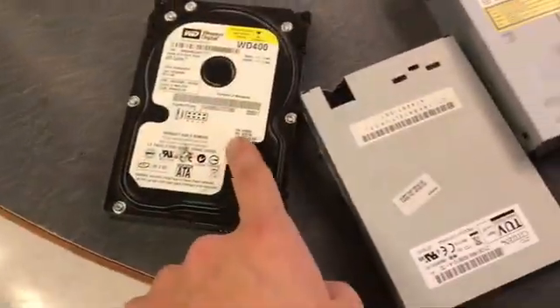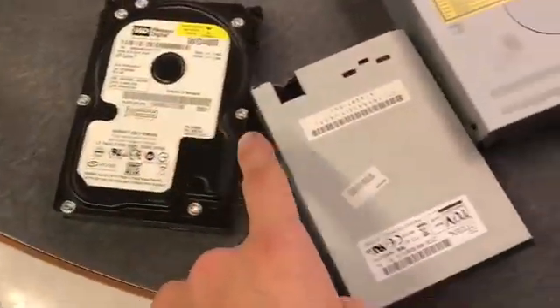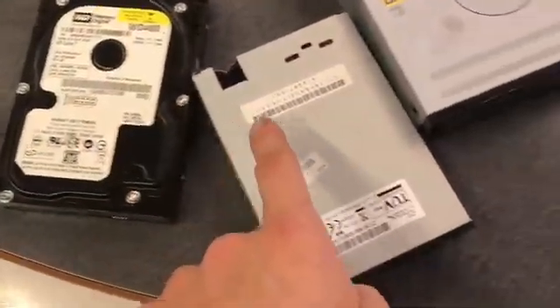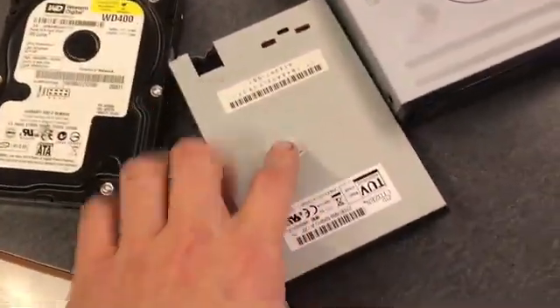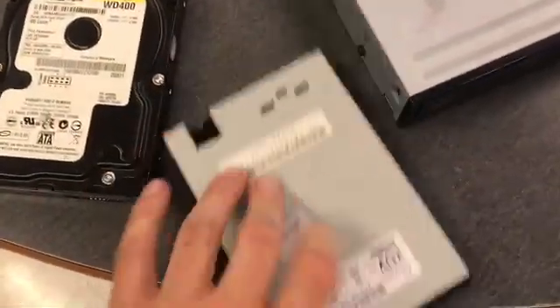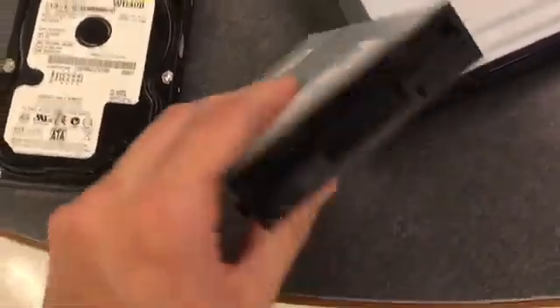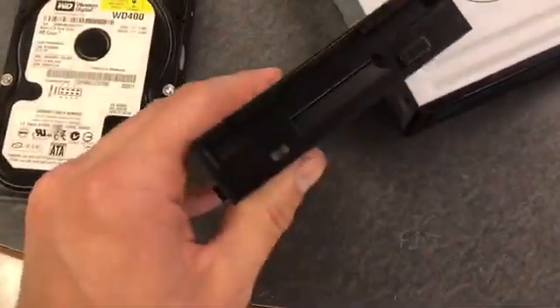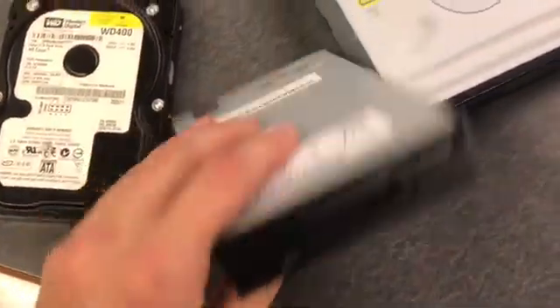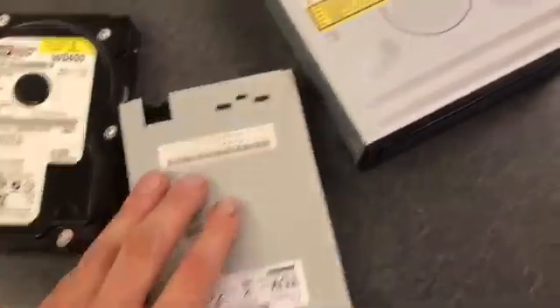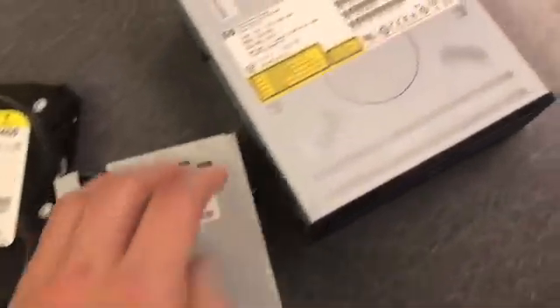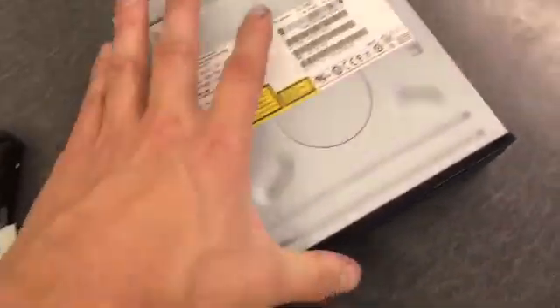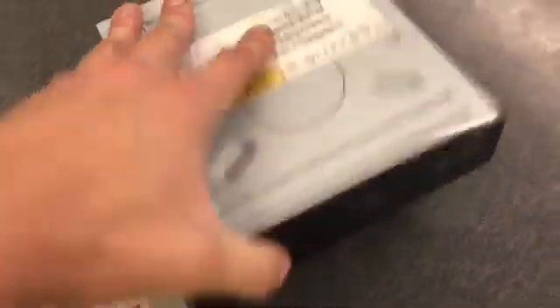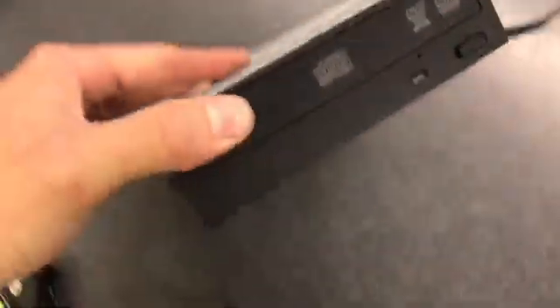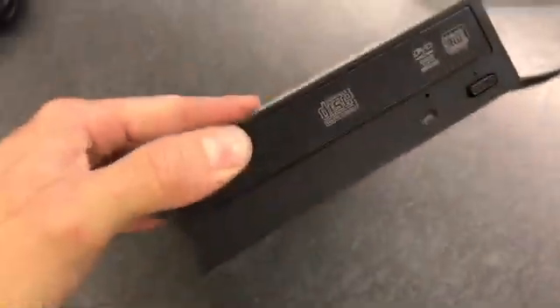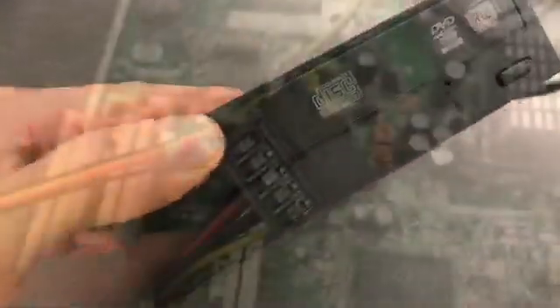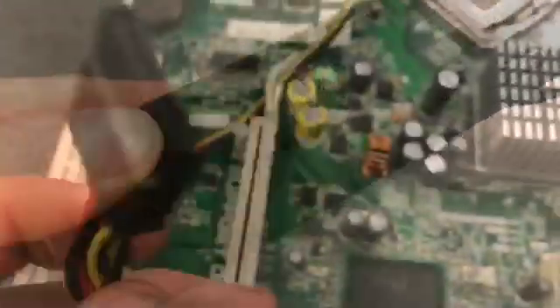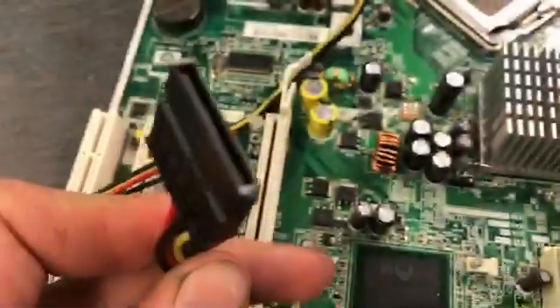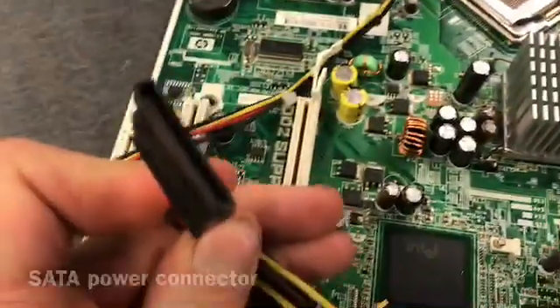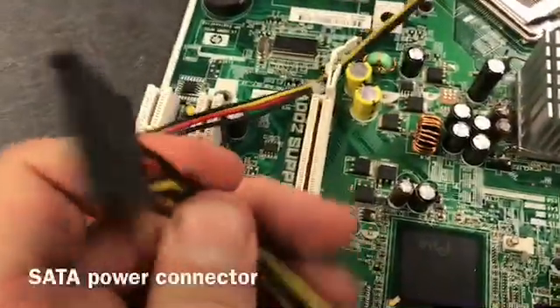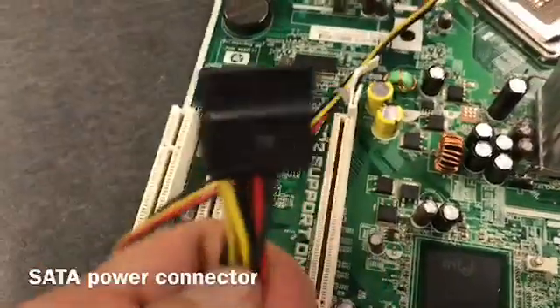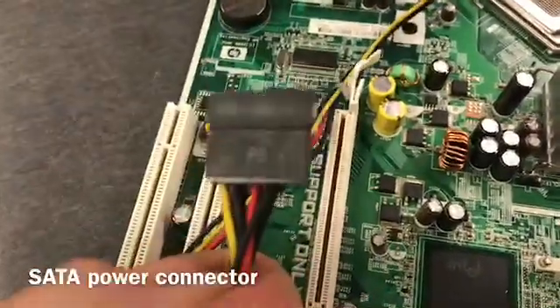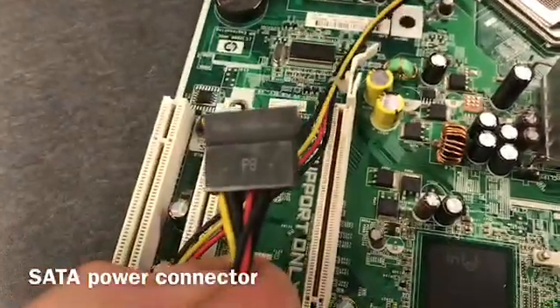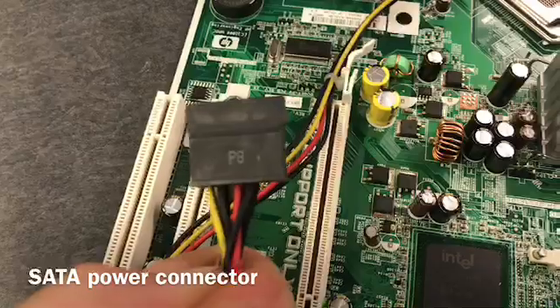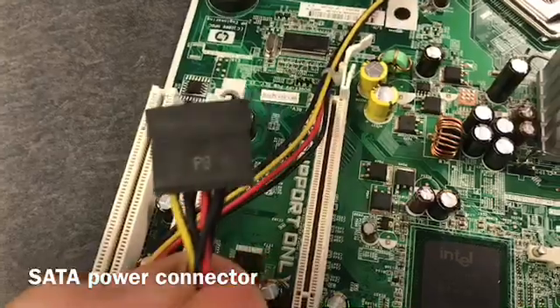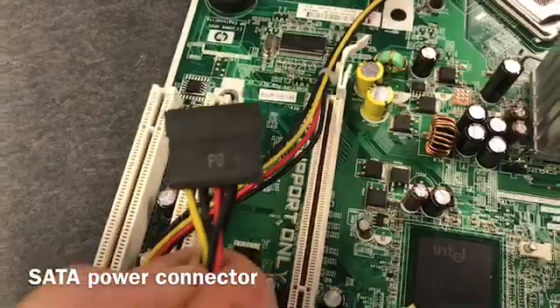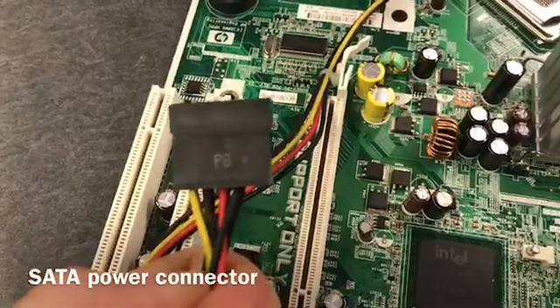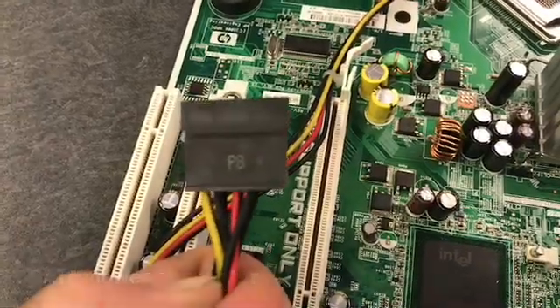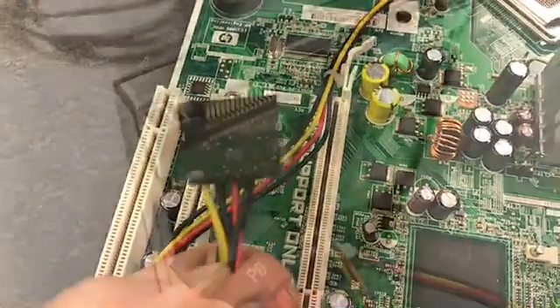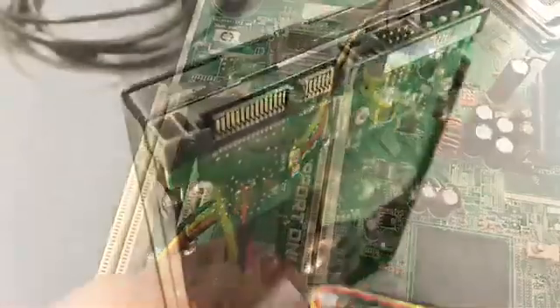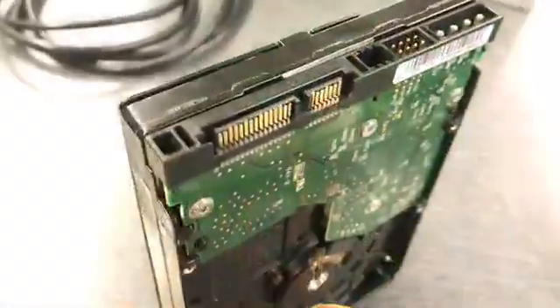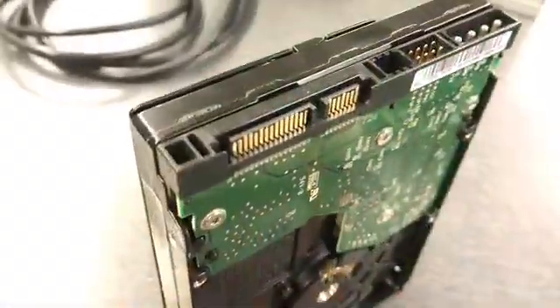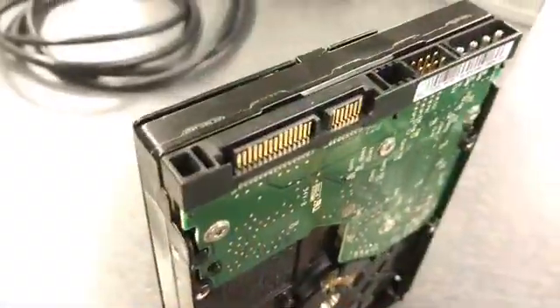Components such as the hard drive, floppy drive, and optical drive use different connectors to supply power. The SATA power connector shown here is used to connect power to devices such as a hard drive.